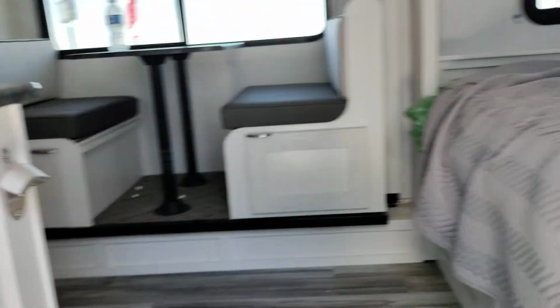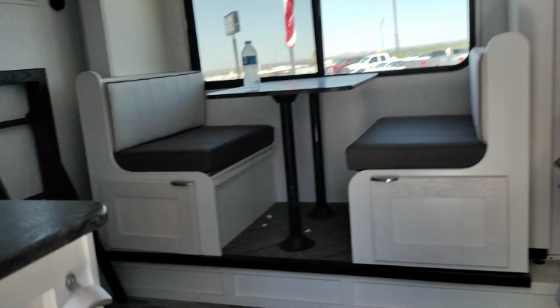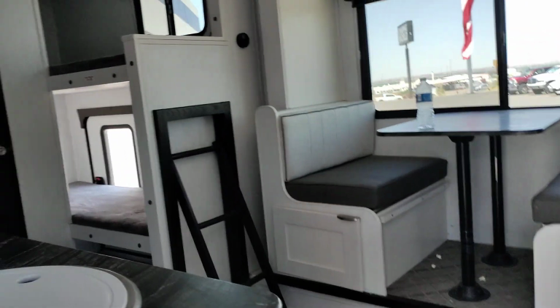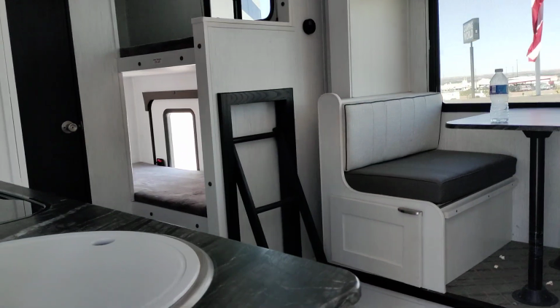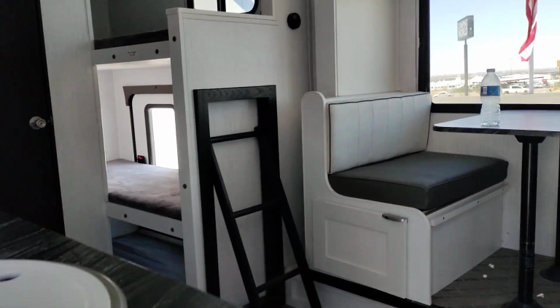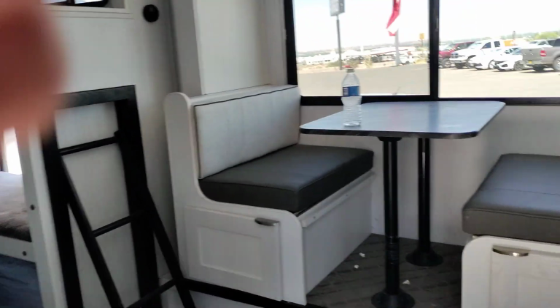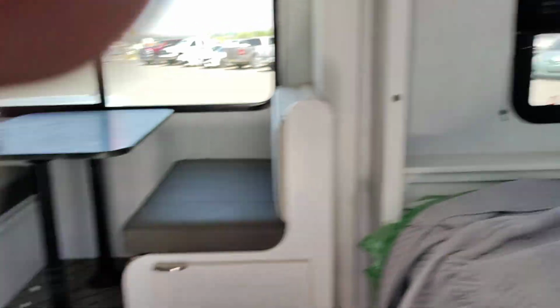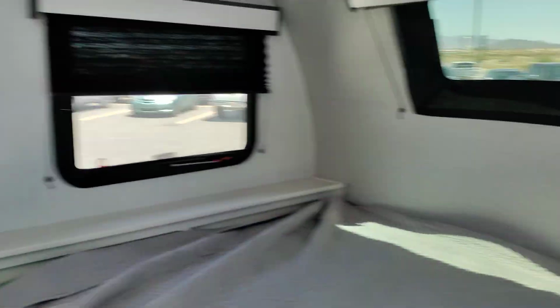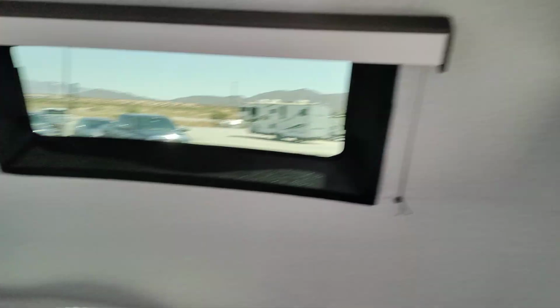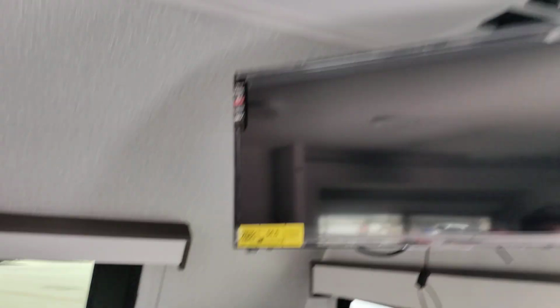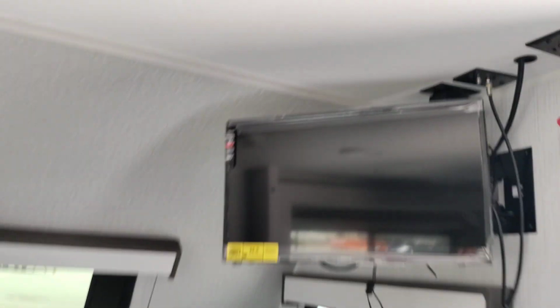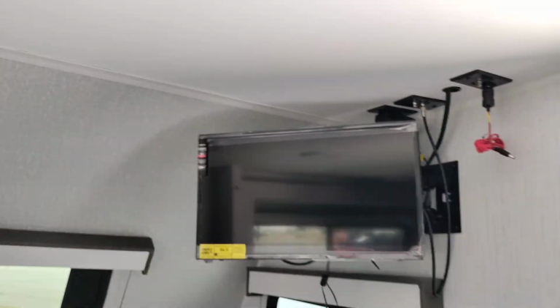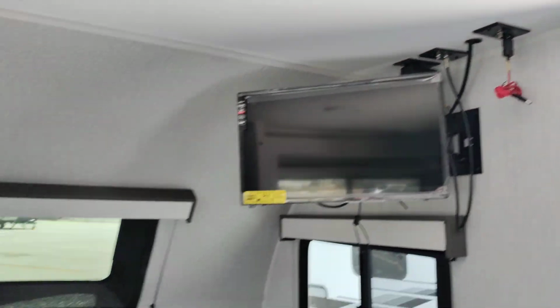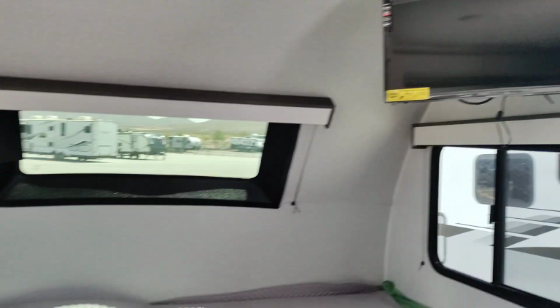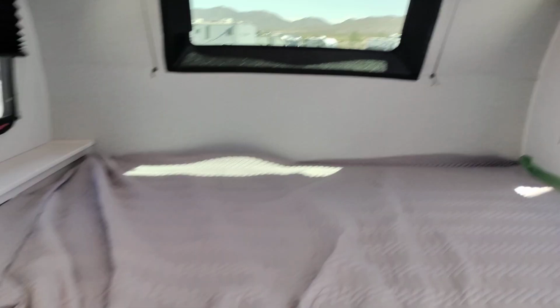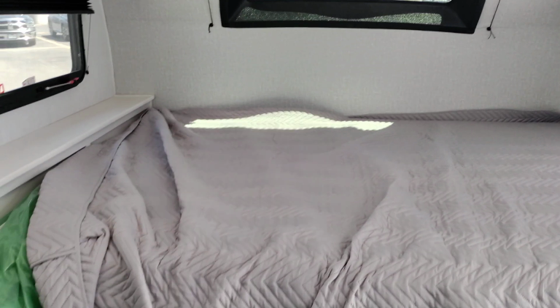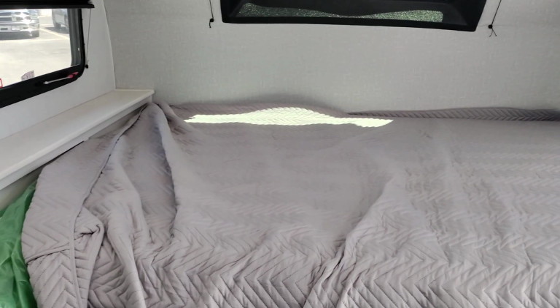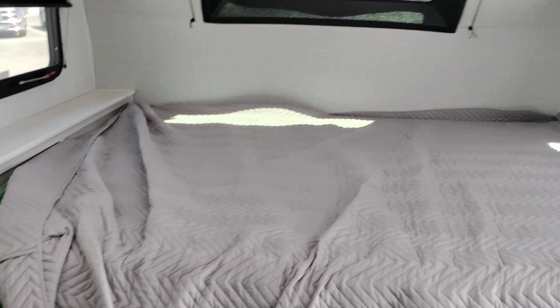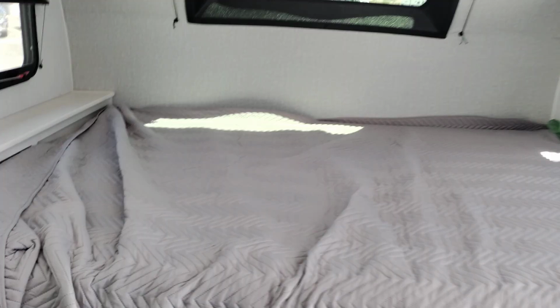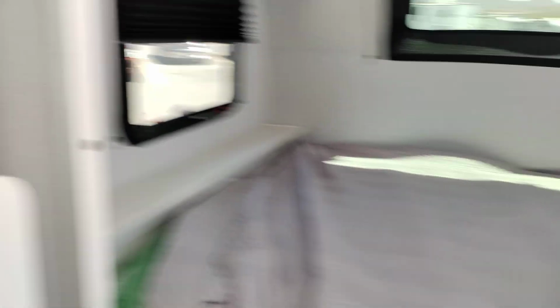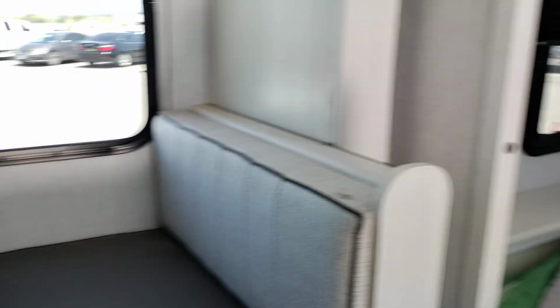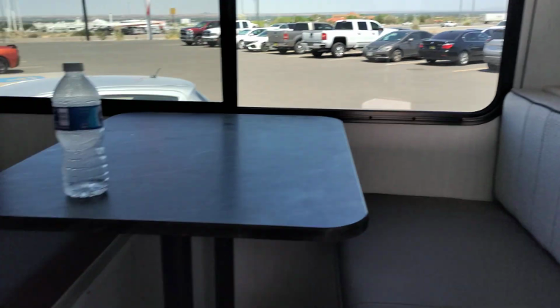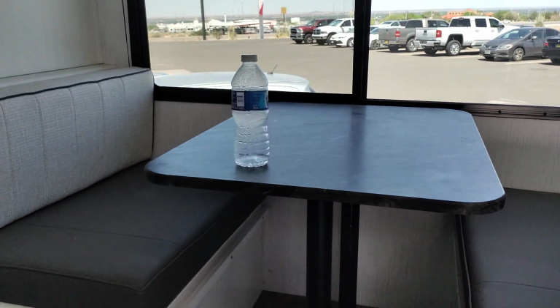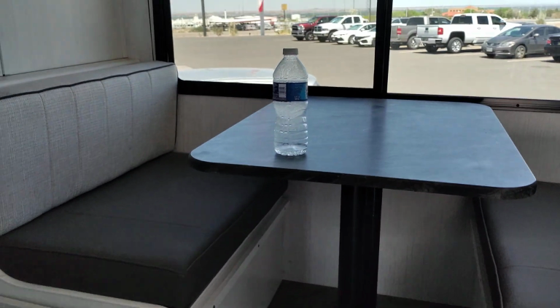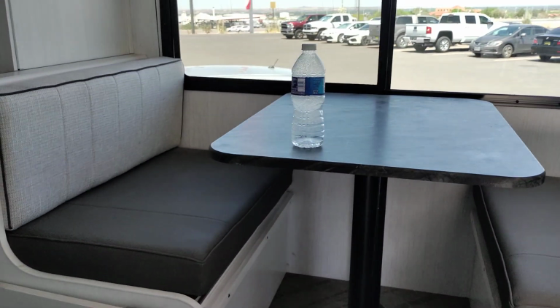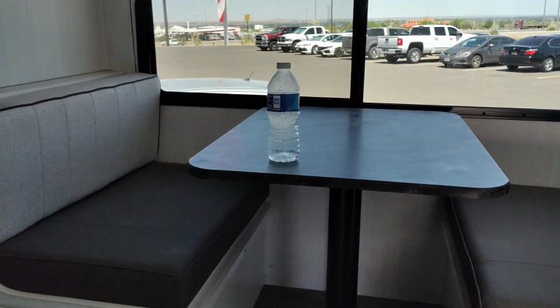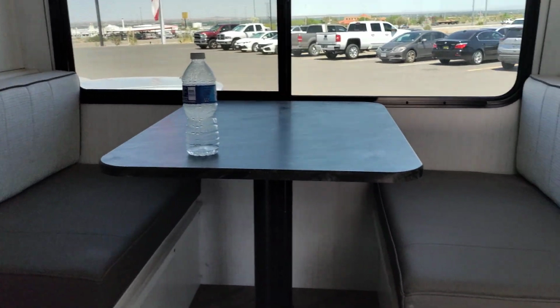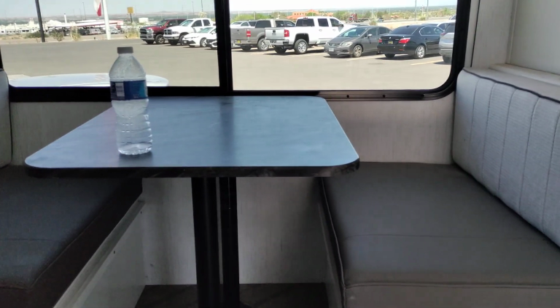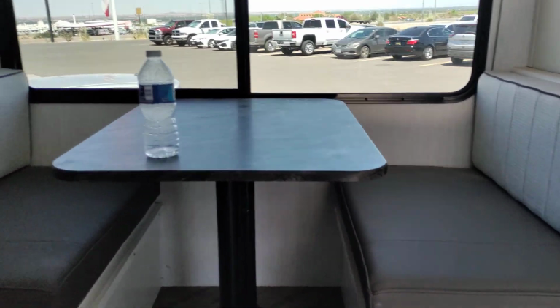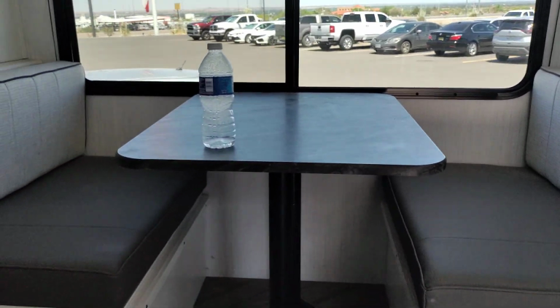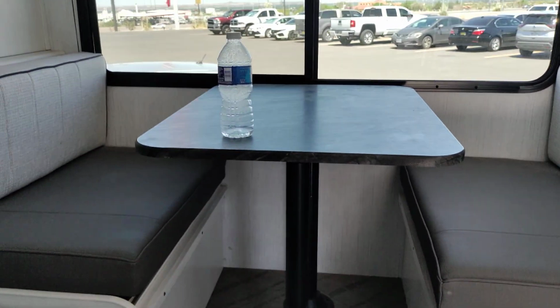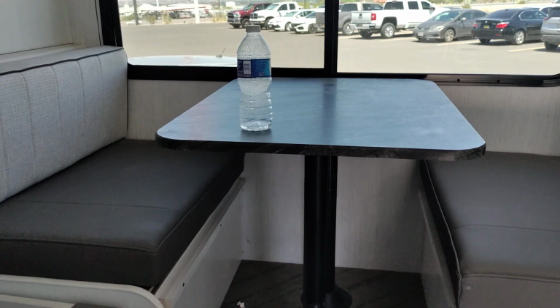So this is a small trailer. Got a TV there. A bed there. Dinette area that can be converted.